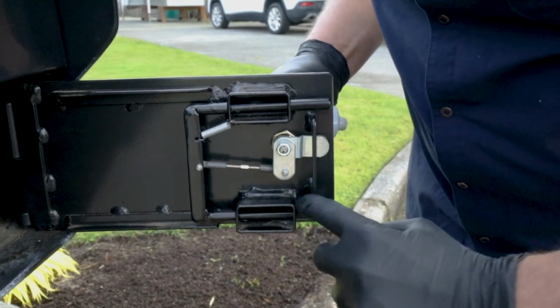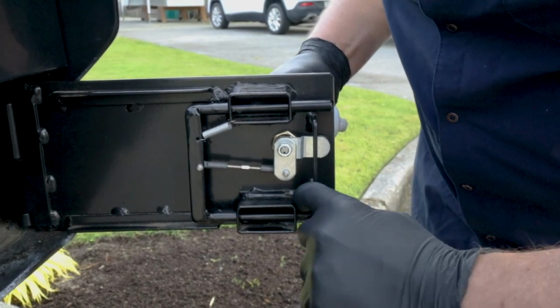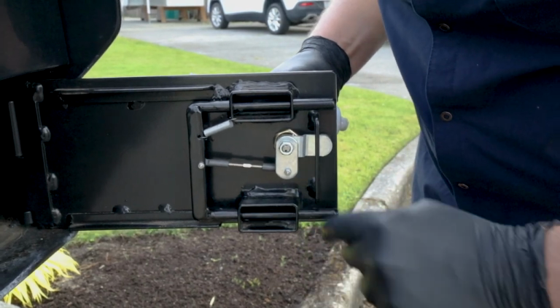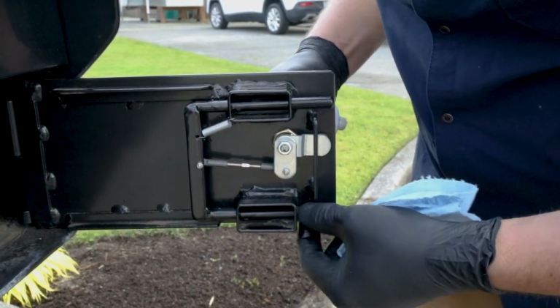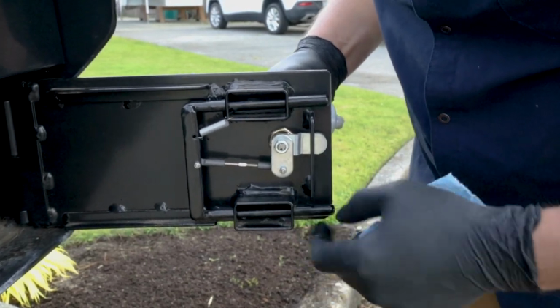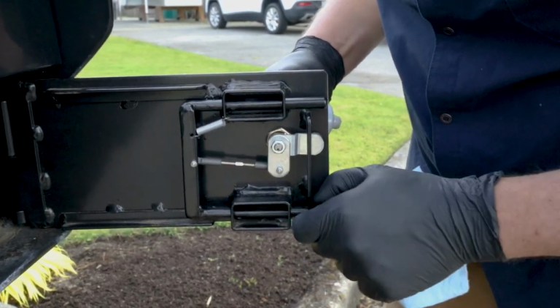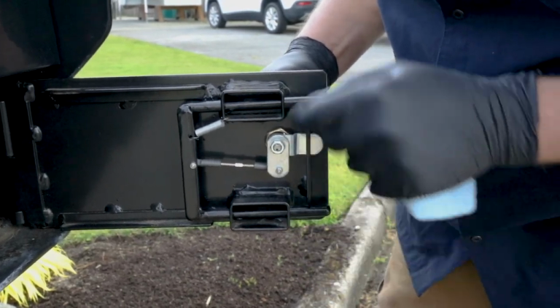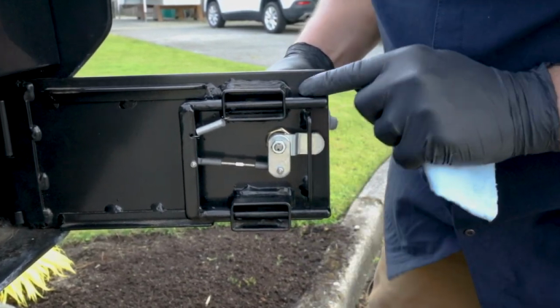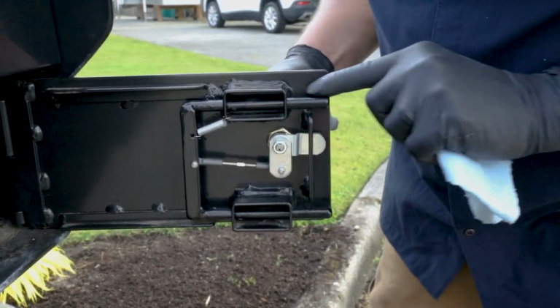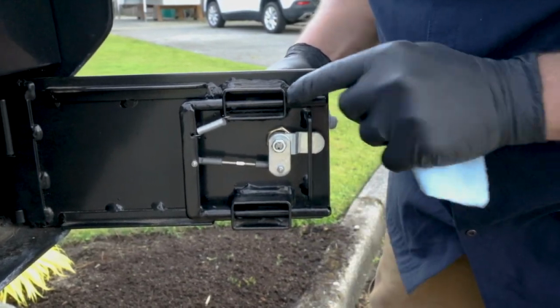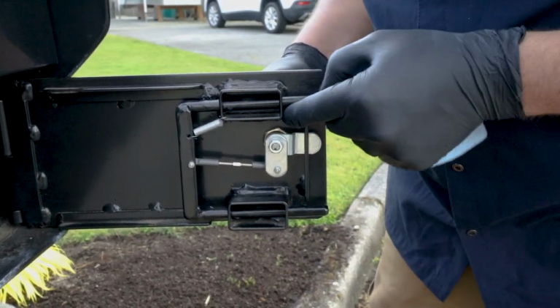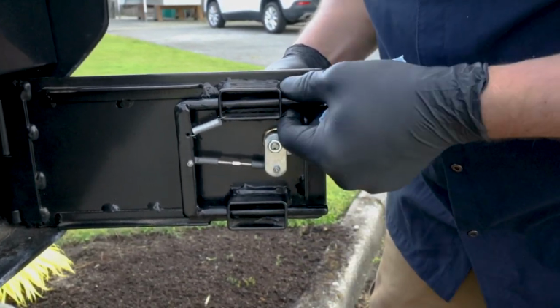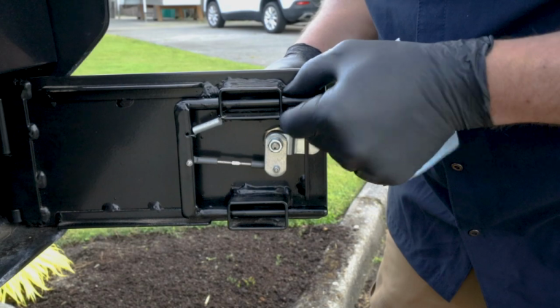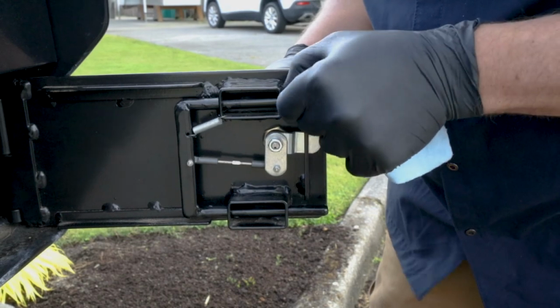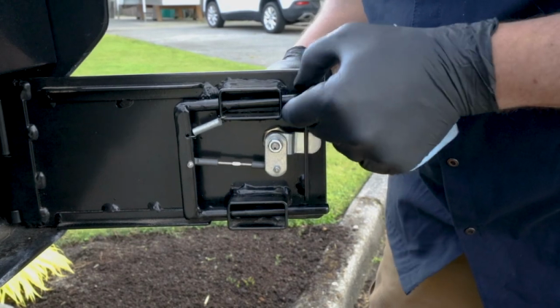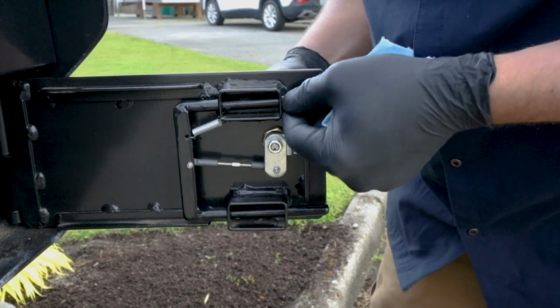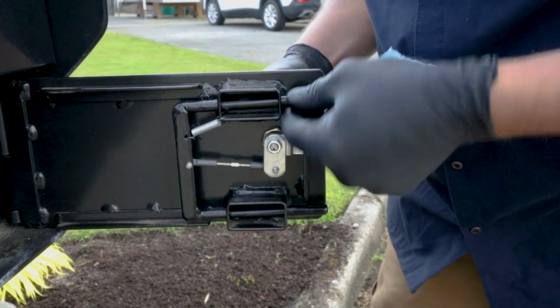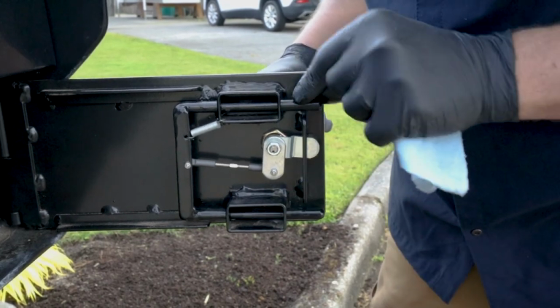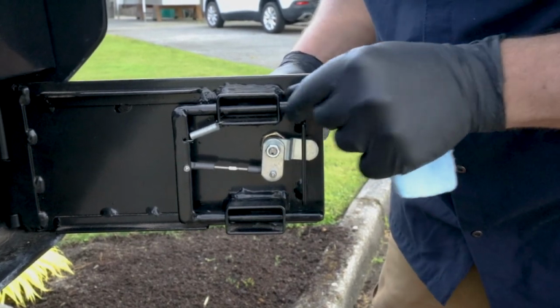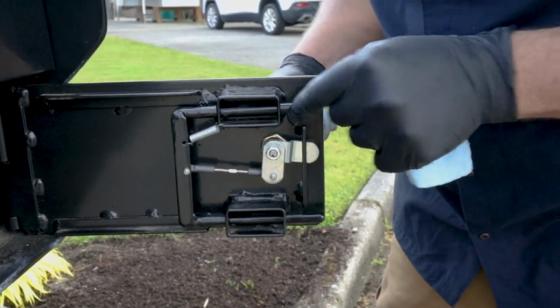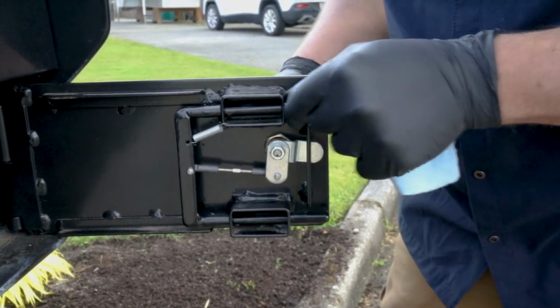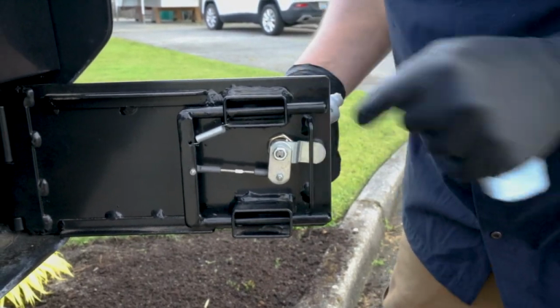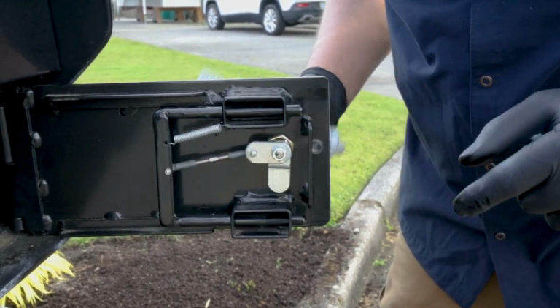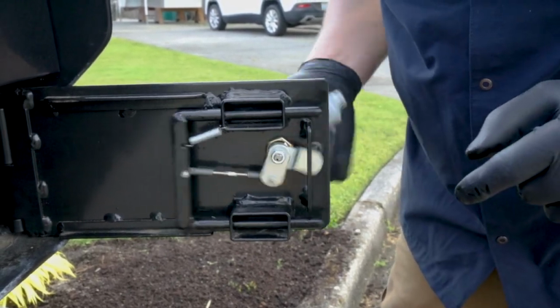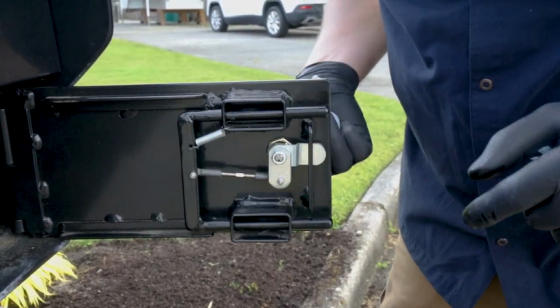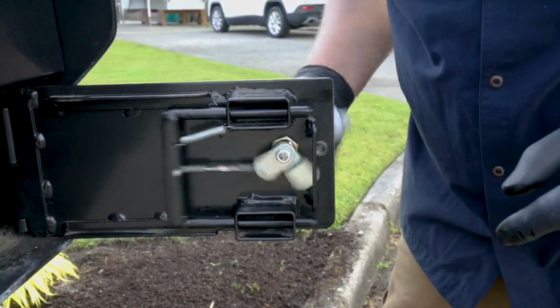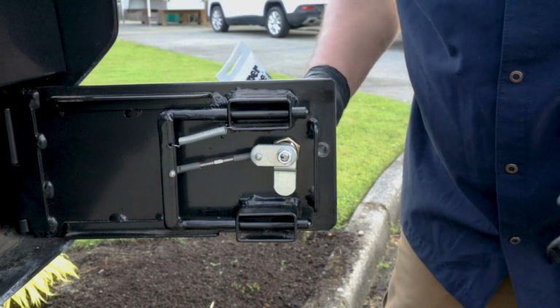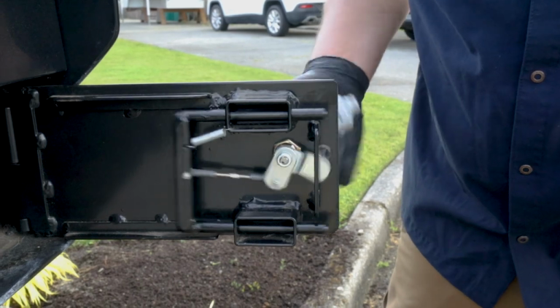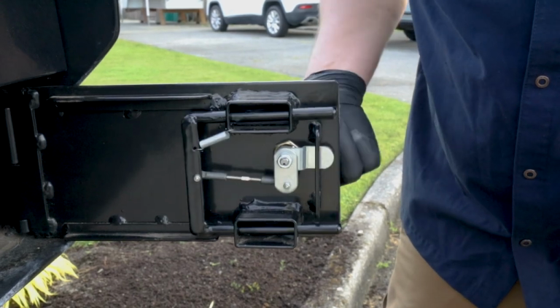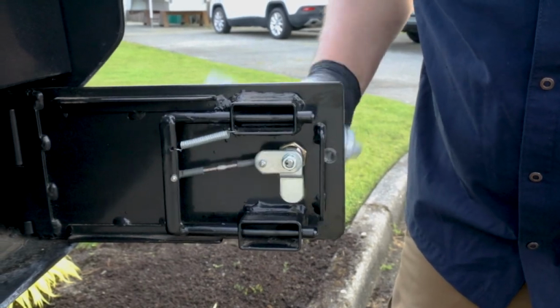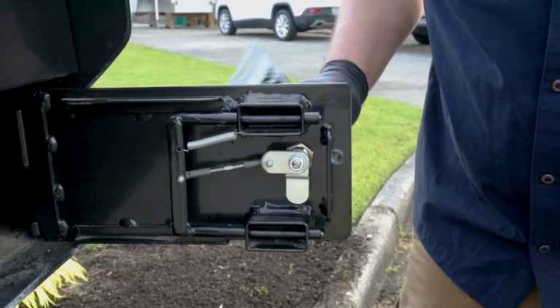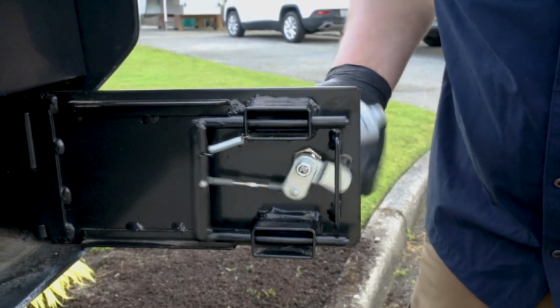You're going to apply it to both sides, and then operate that mechanism — now that thing moves like butter.